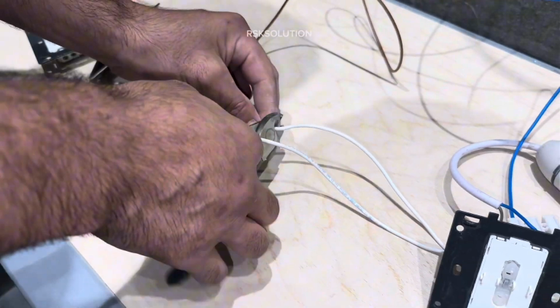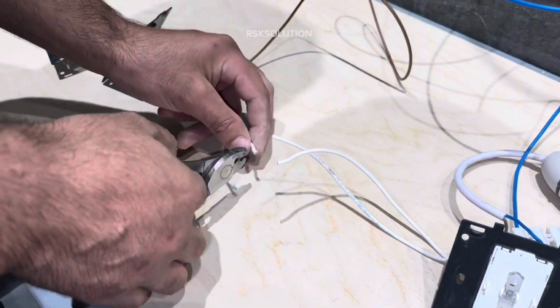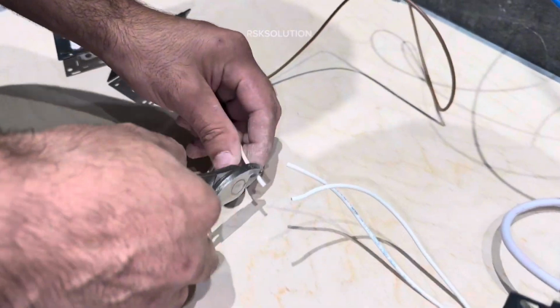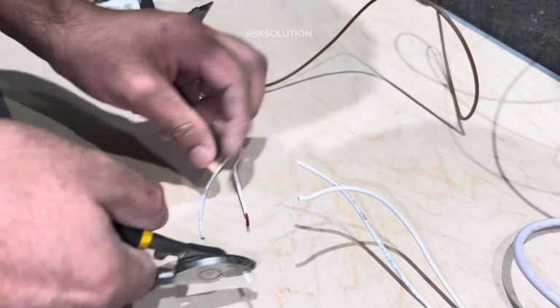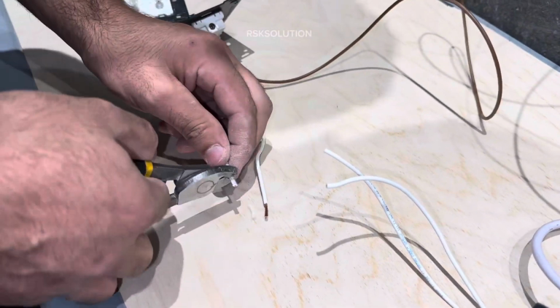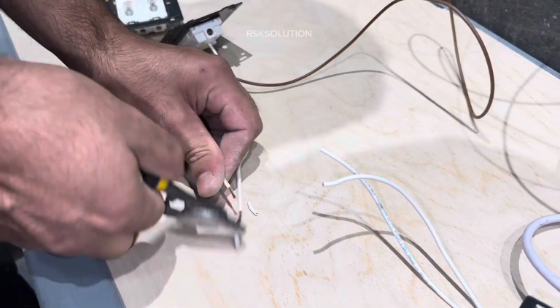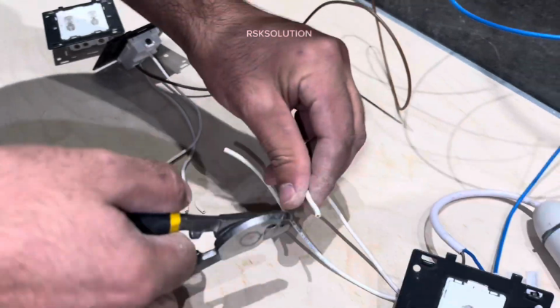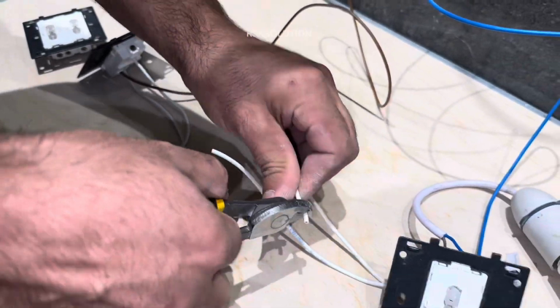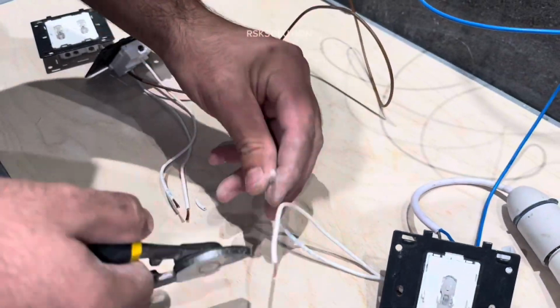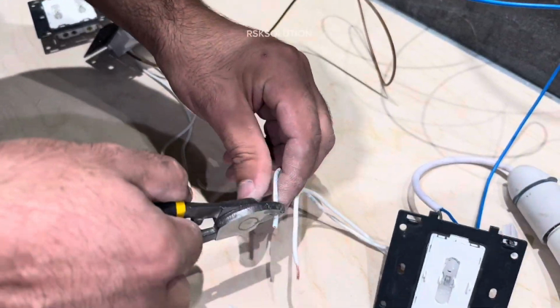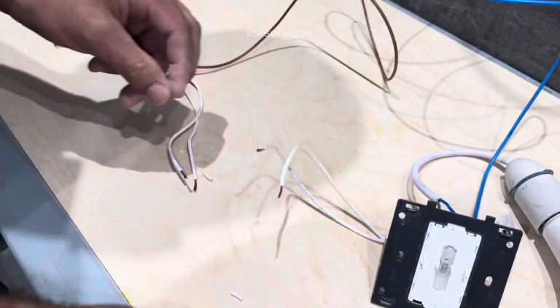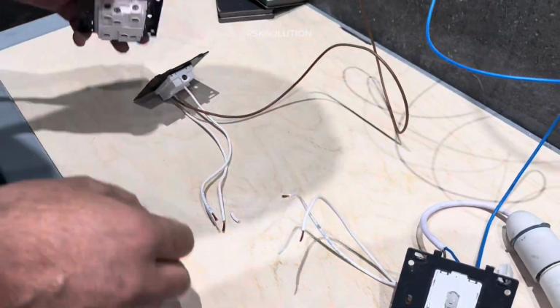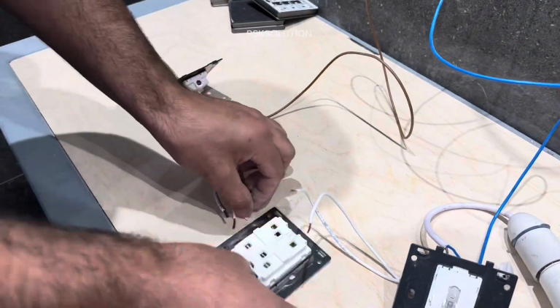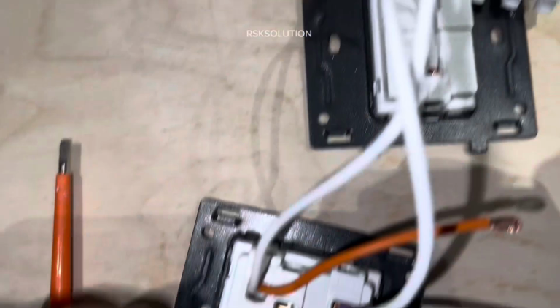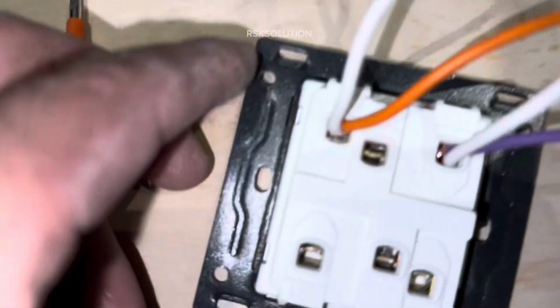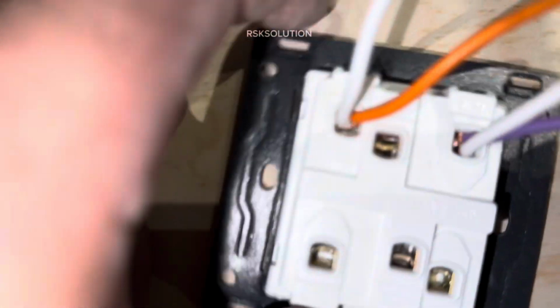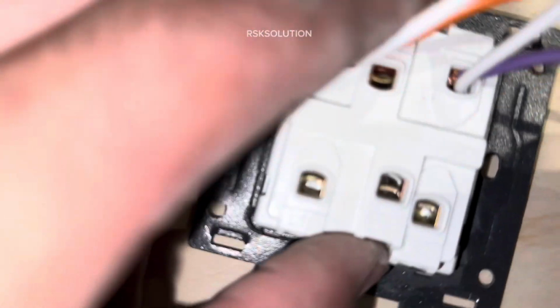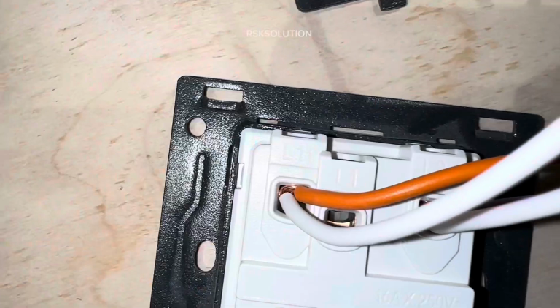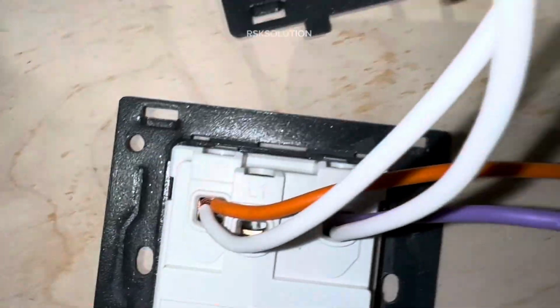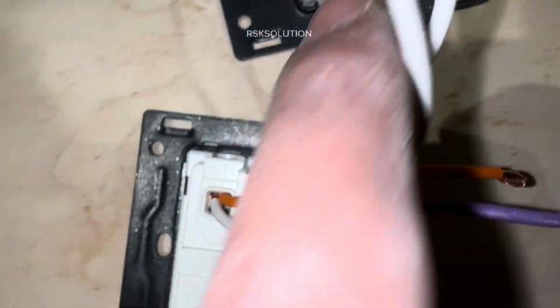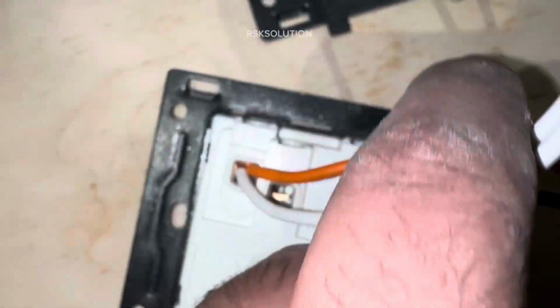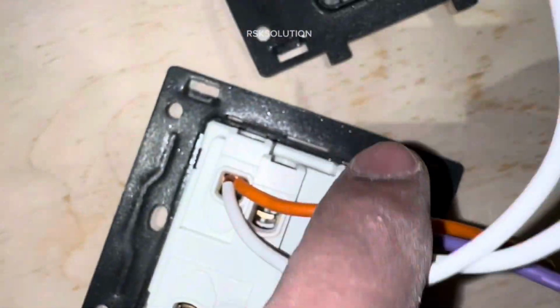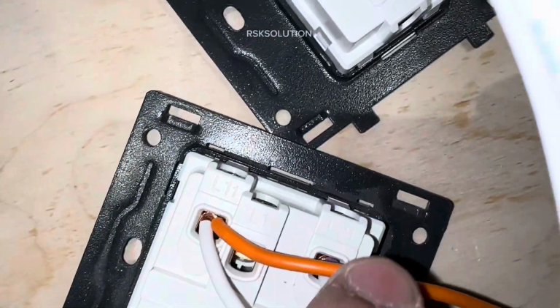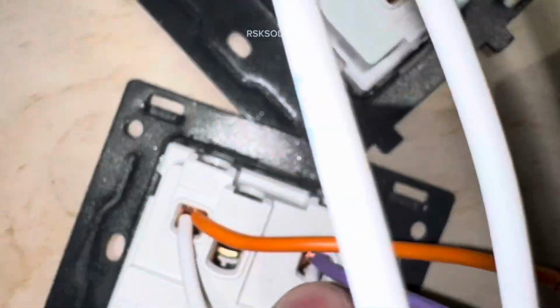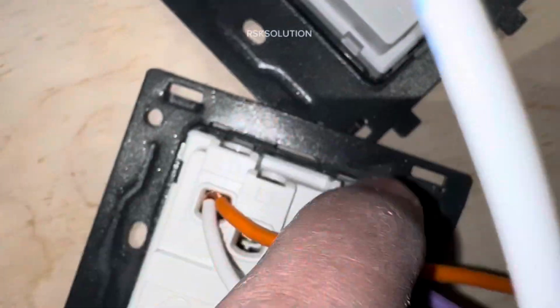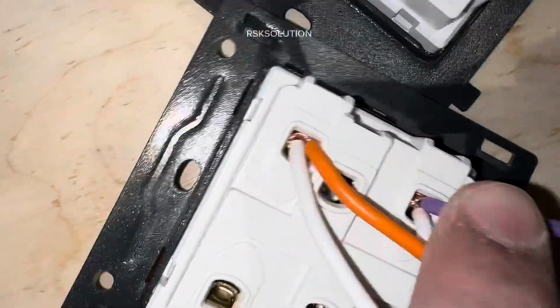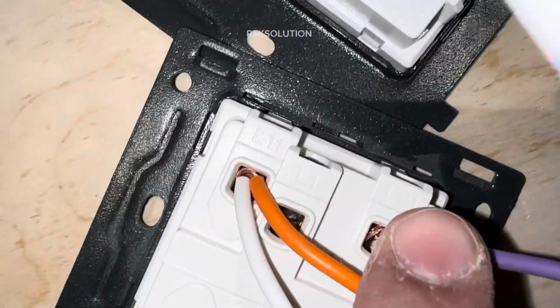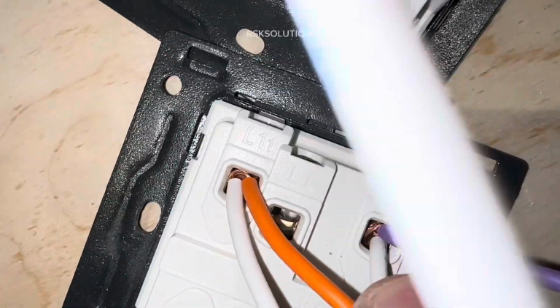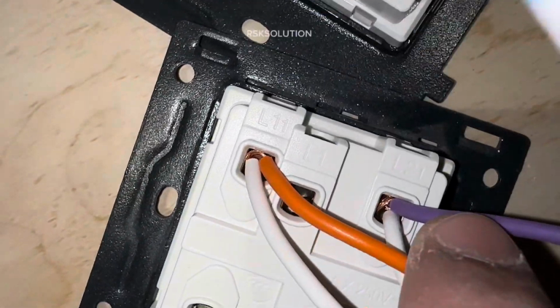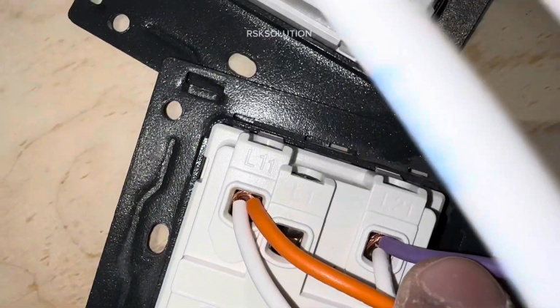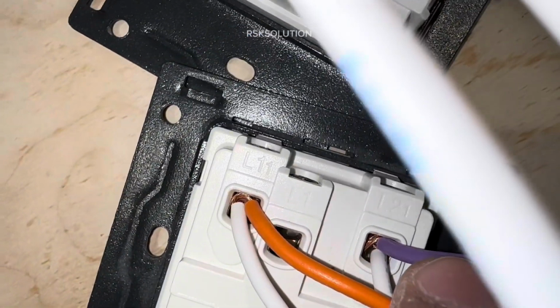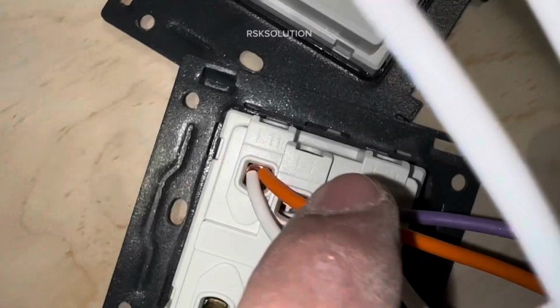First we are going to strip the wires. We are going to make the connection with L11 and L21, and we are going to loop them with another part, so we are going to make small joining wires.